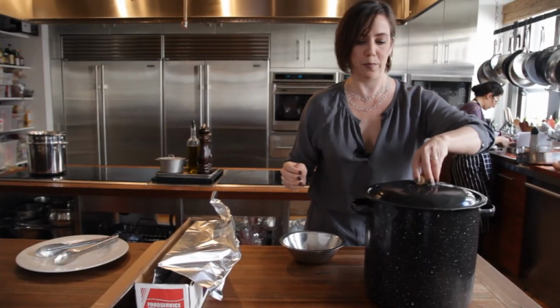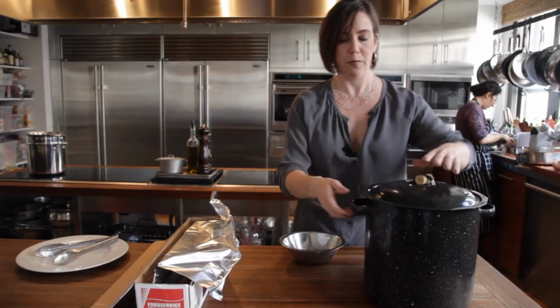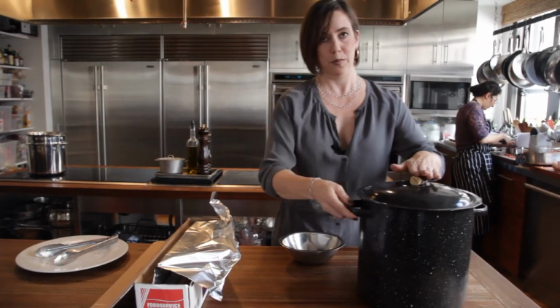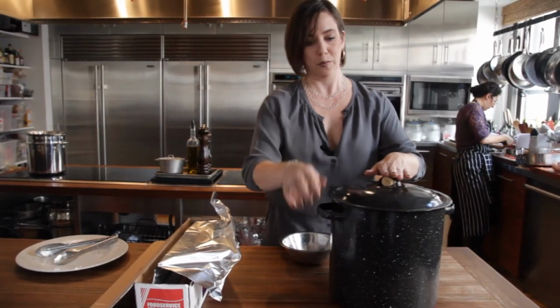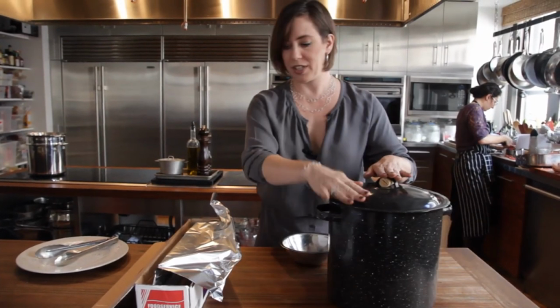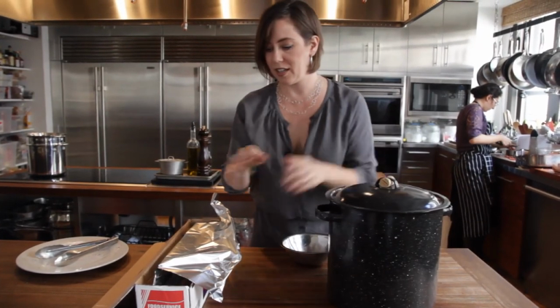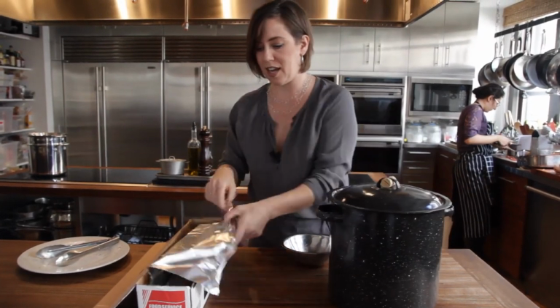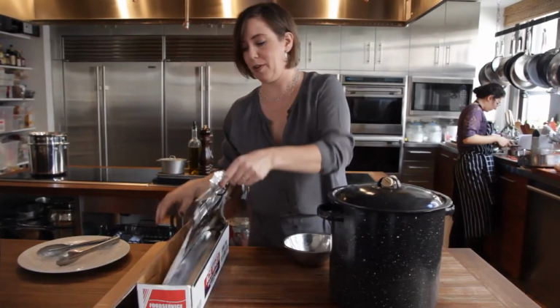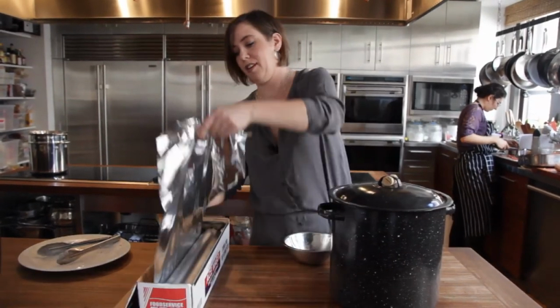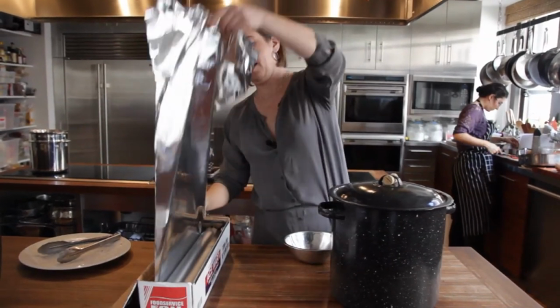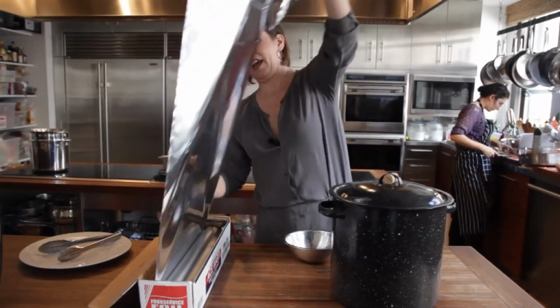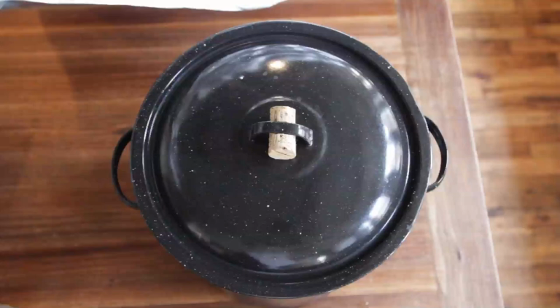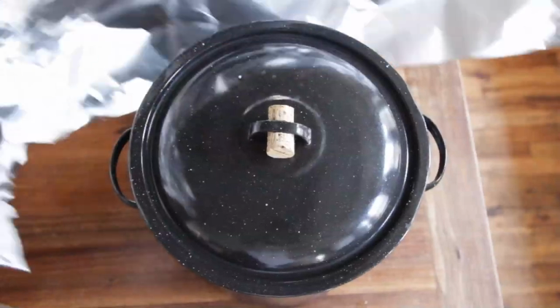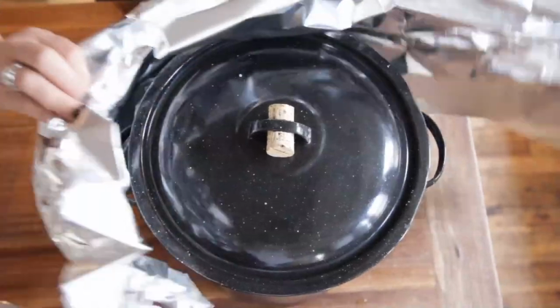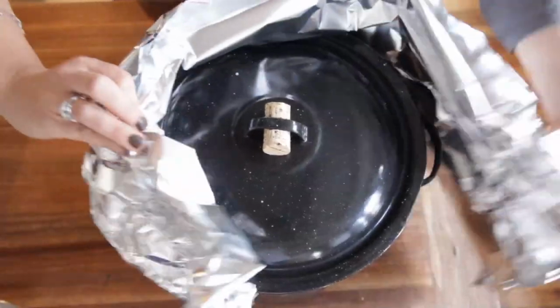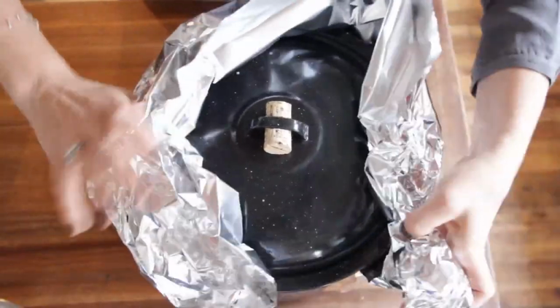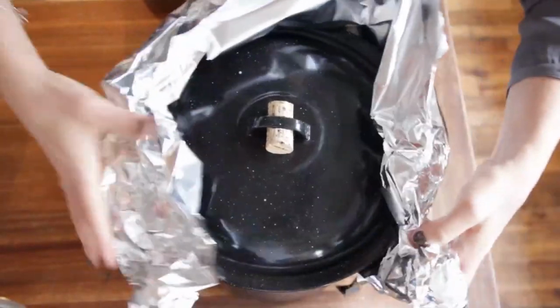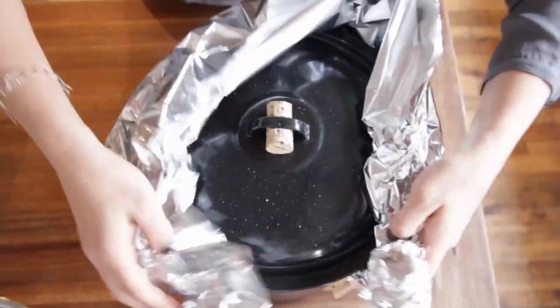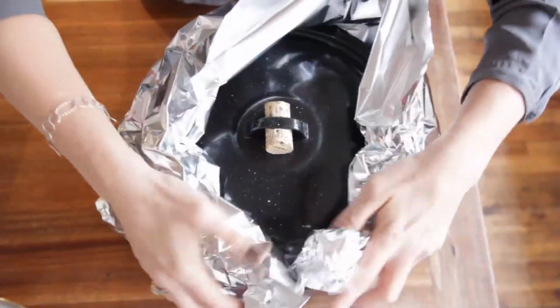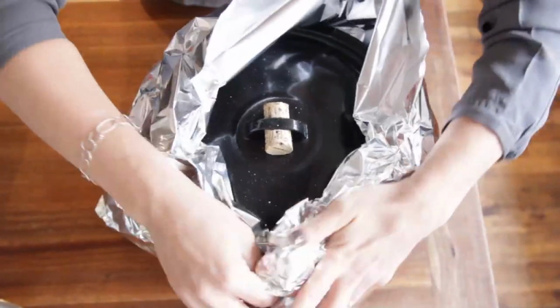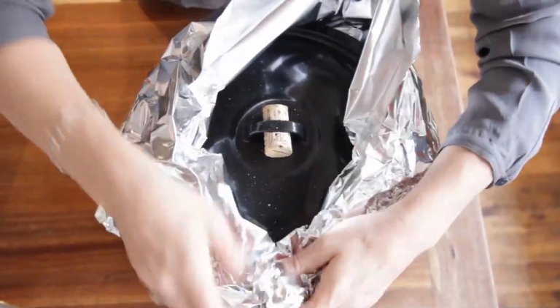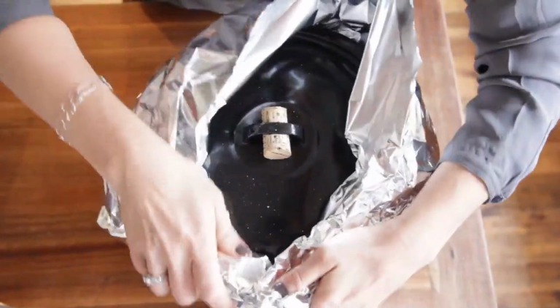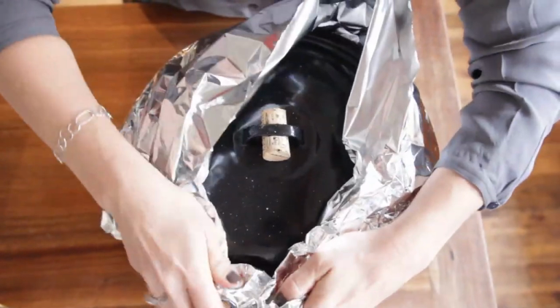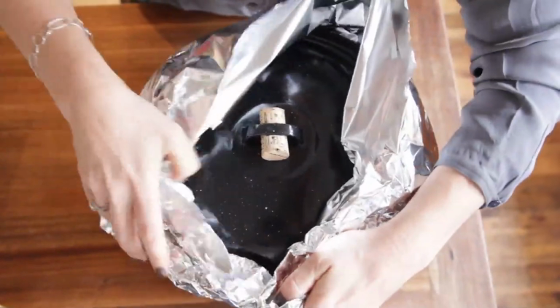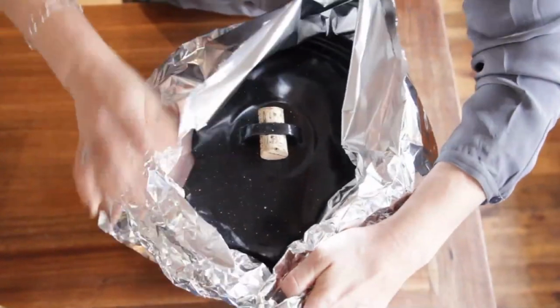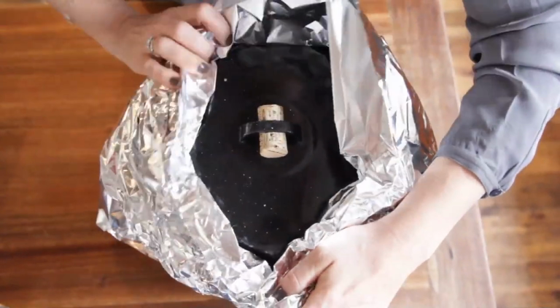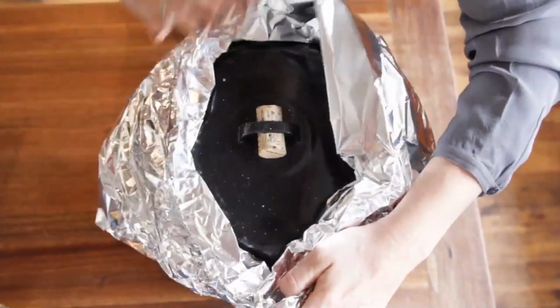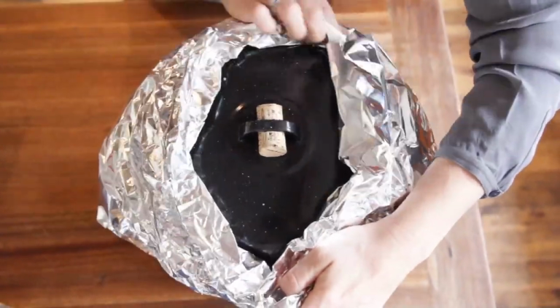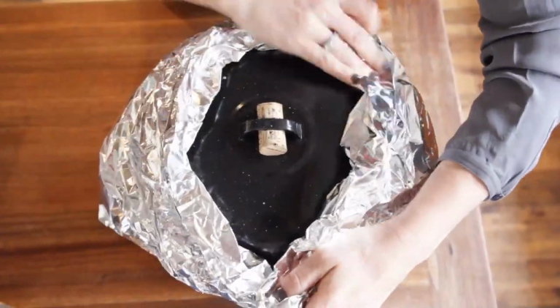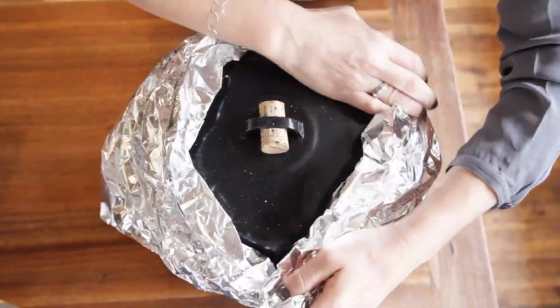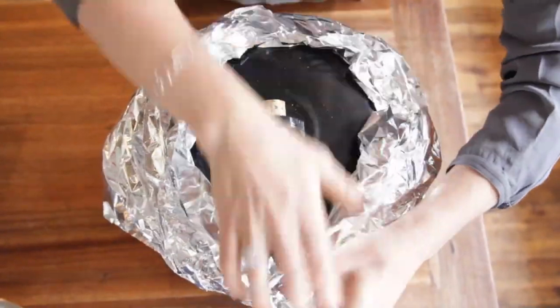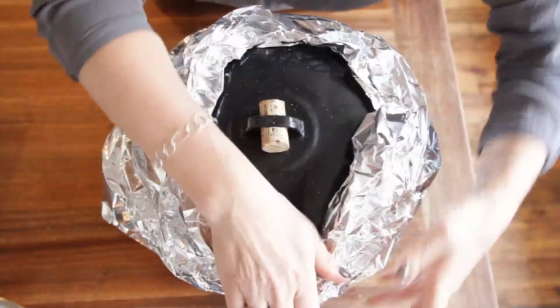Then put the lid on top and scrunch aluminum foil around the top of the lid. You don't want any smoke to escape.